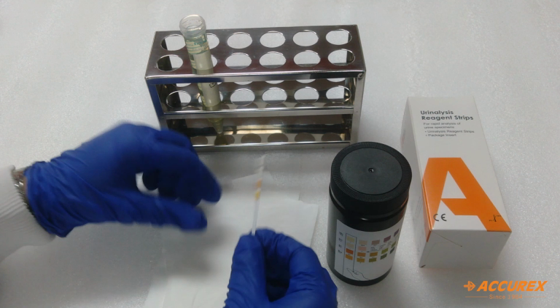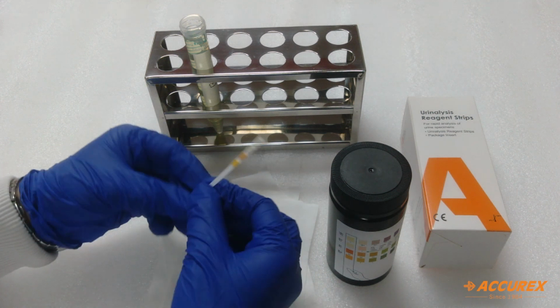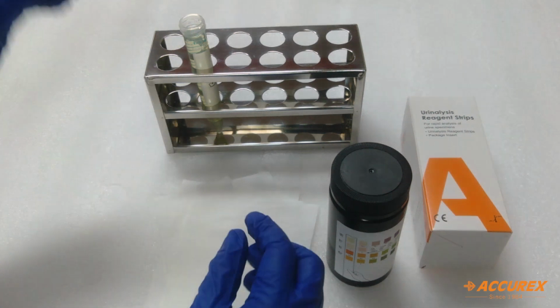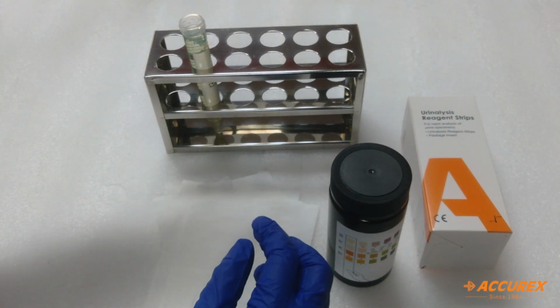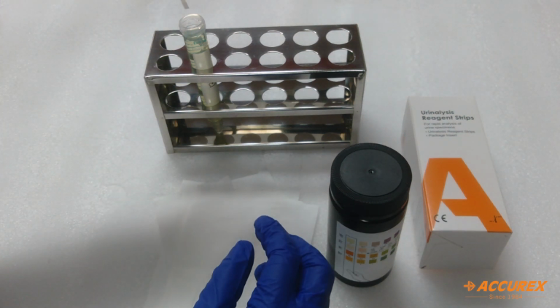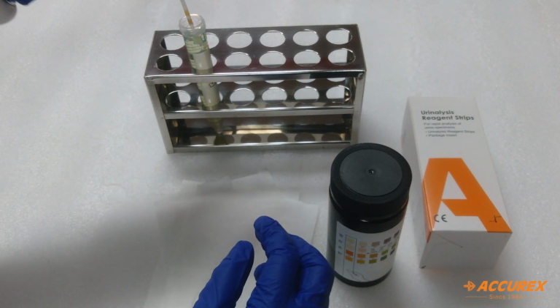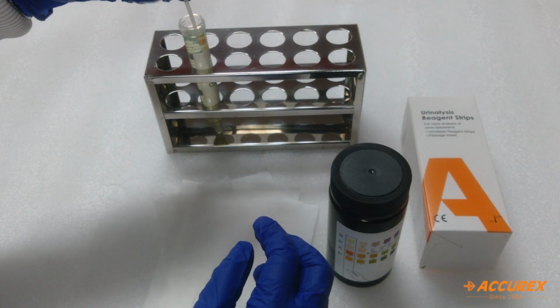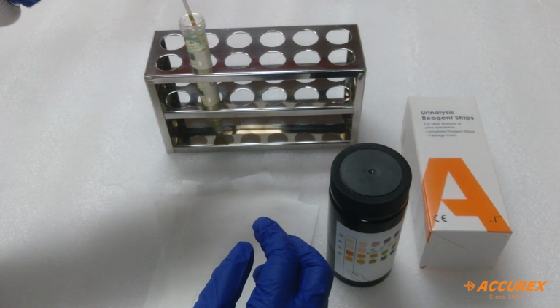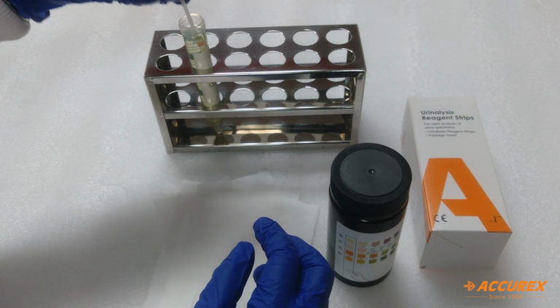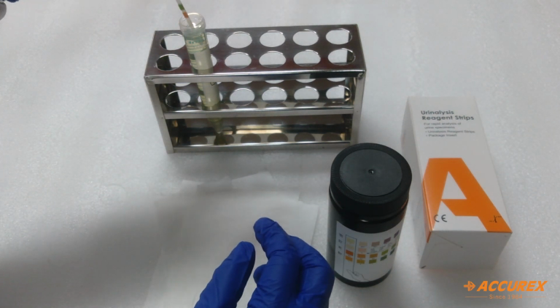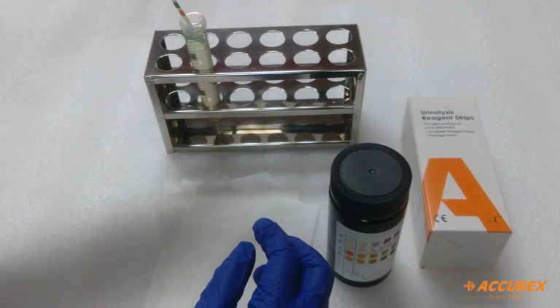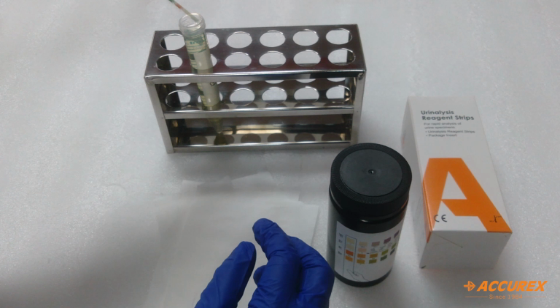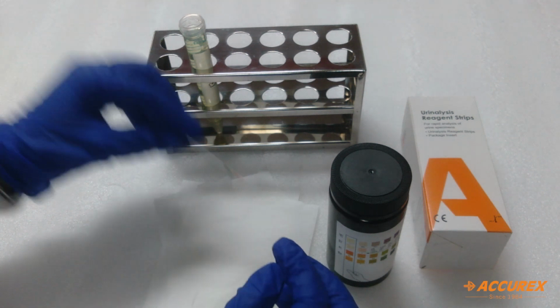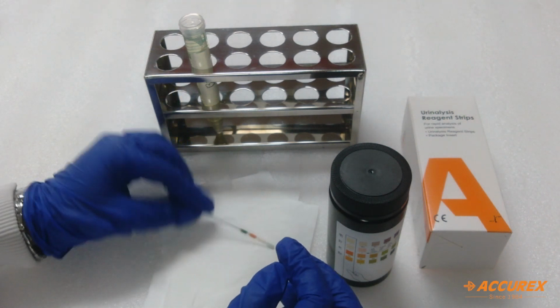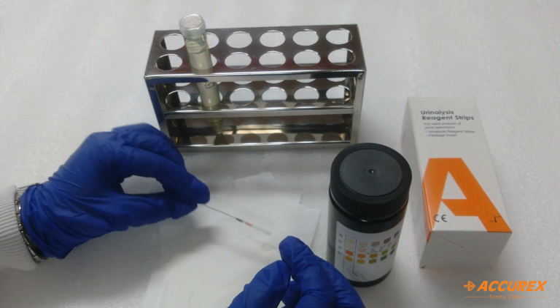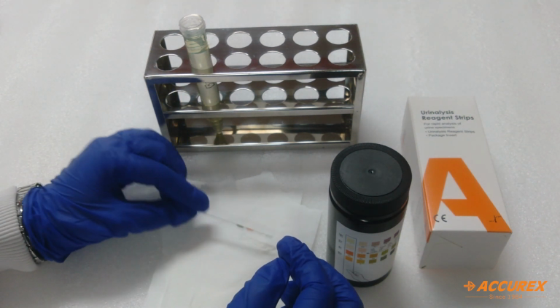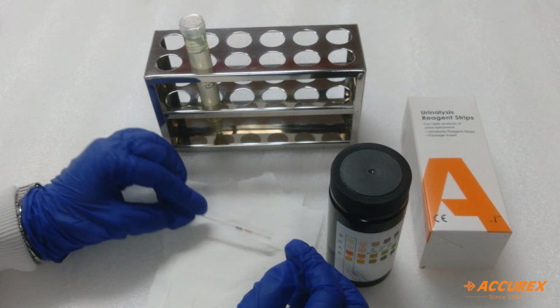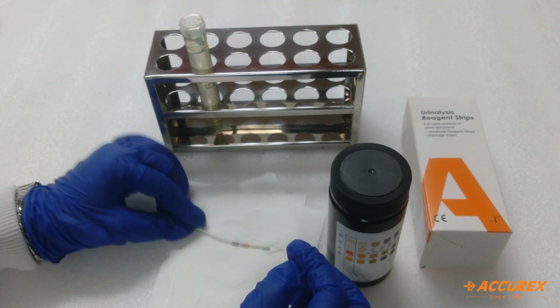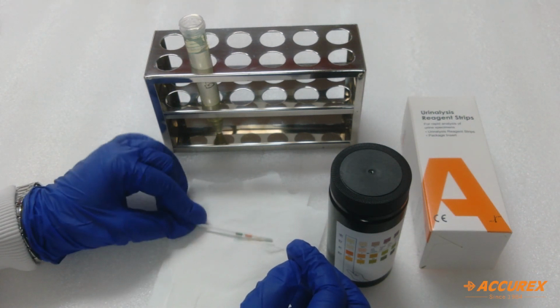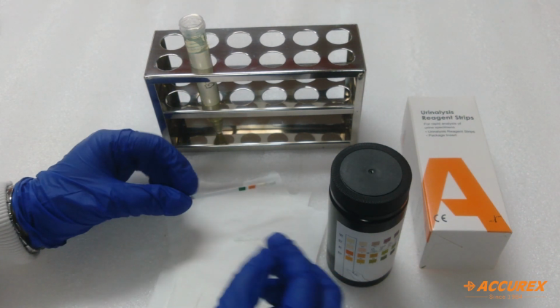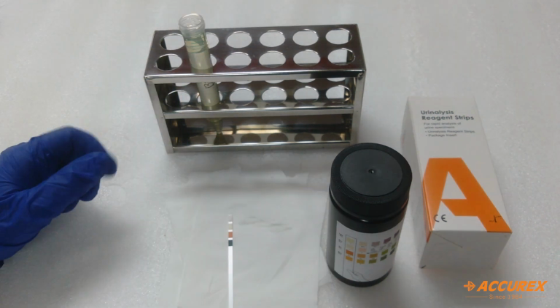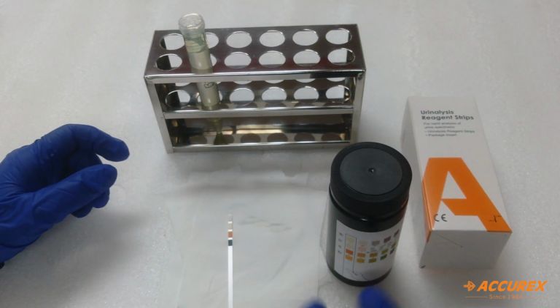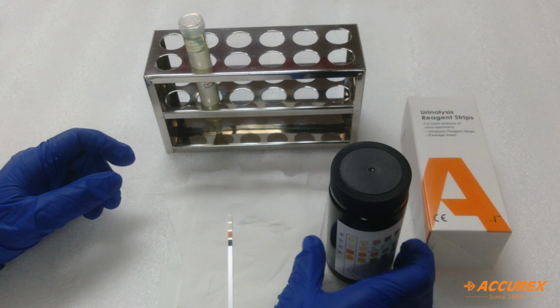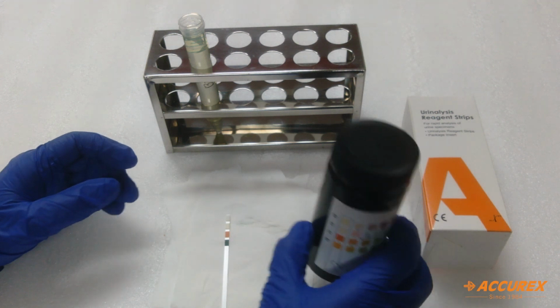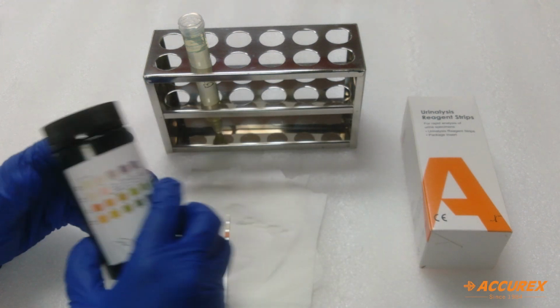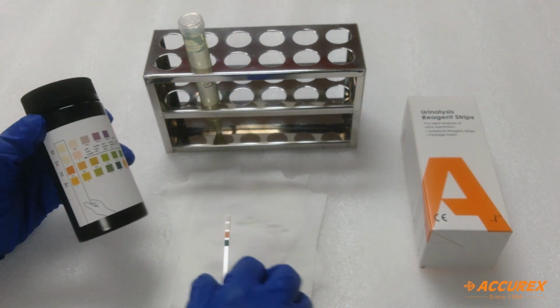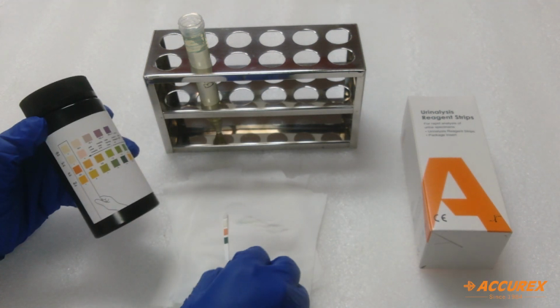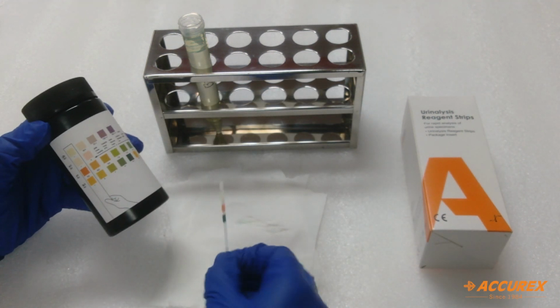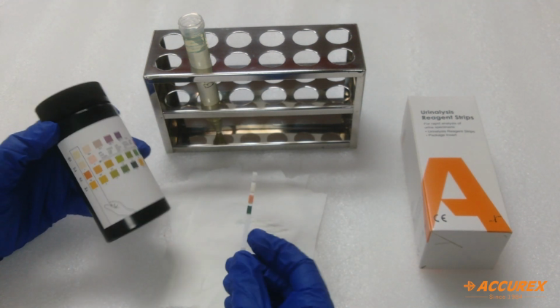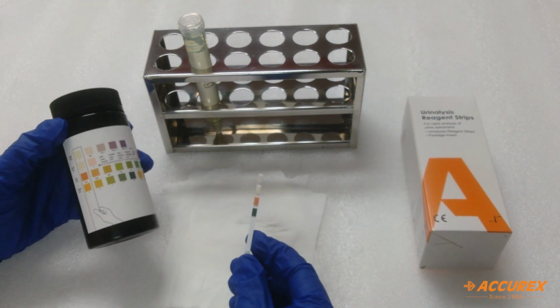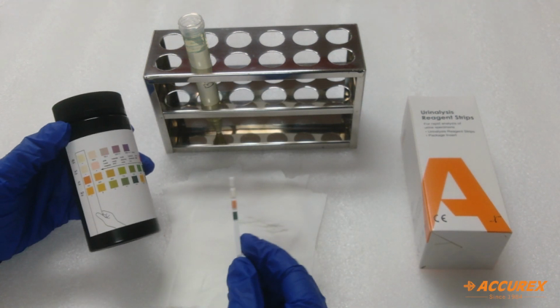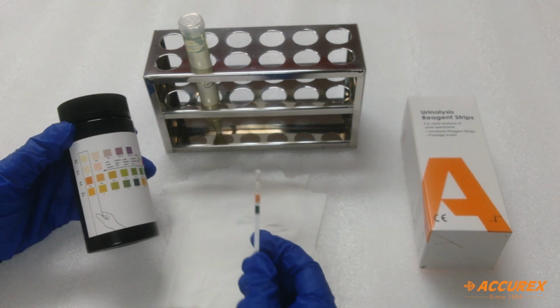Dip the strip into the sample and tap to remove excess sample, then wait for two minutes. After two minutes, compare the result from the color chart given on the bottle.